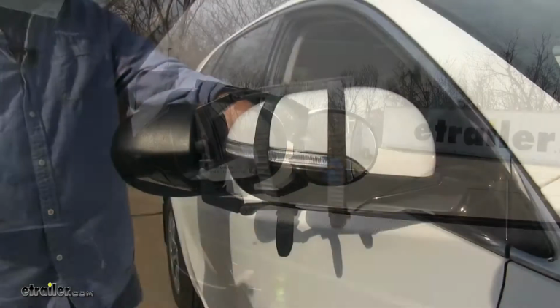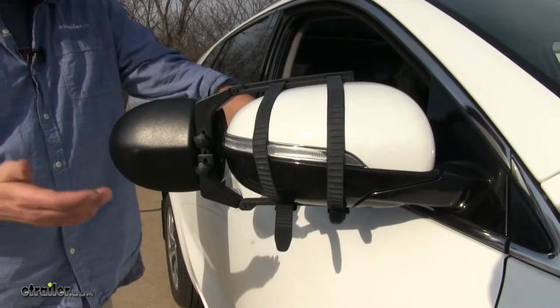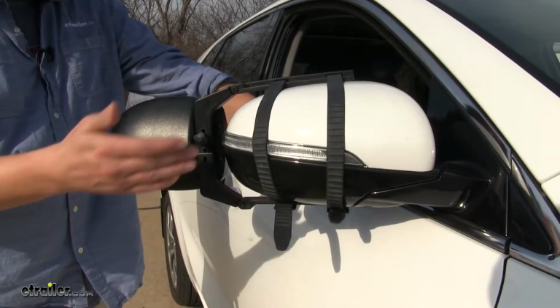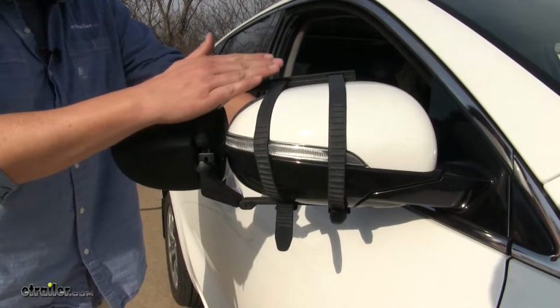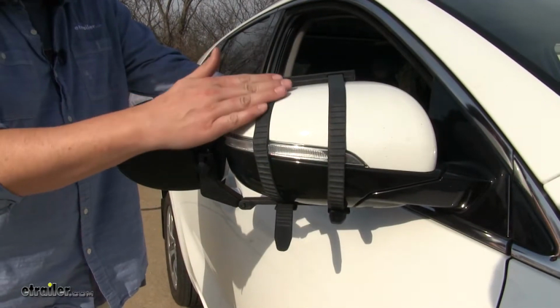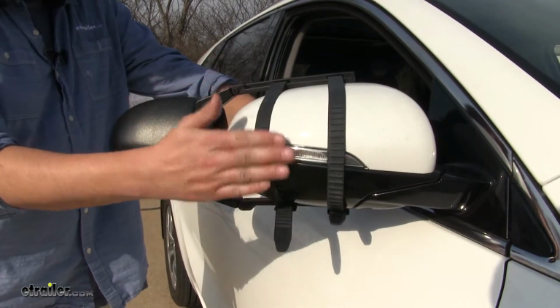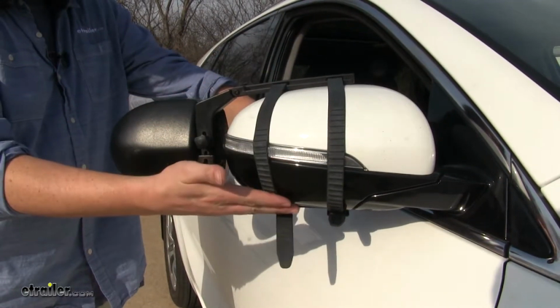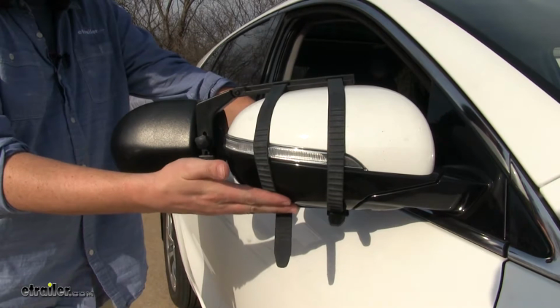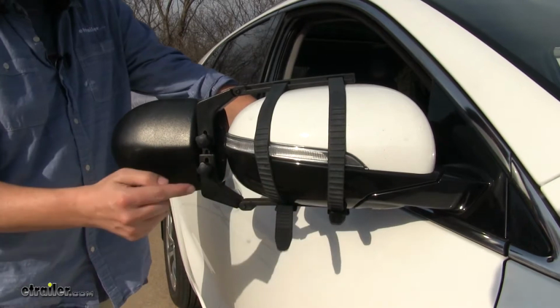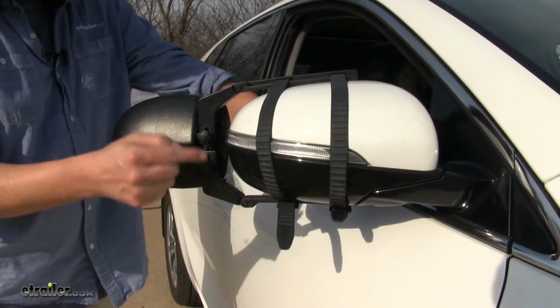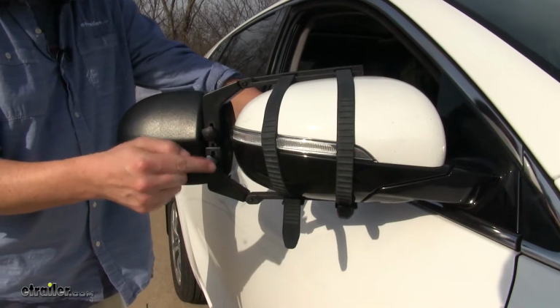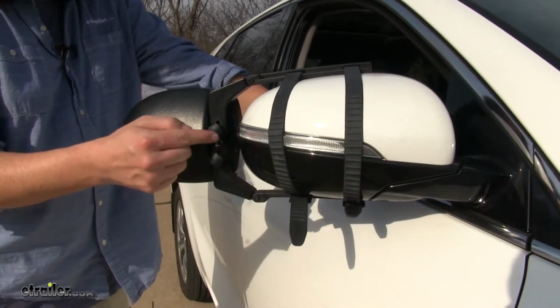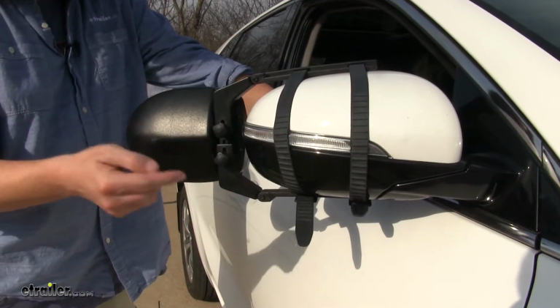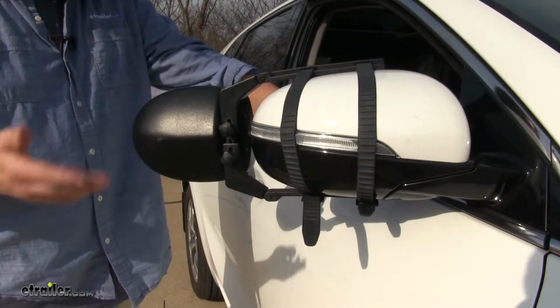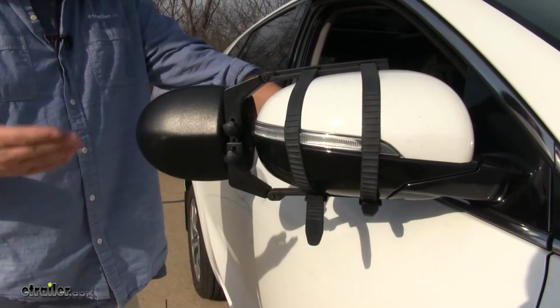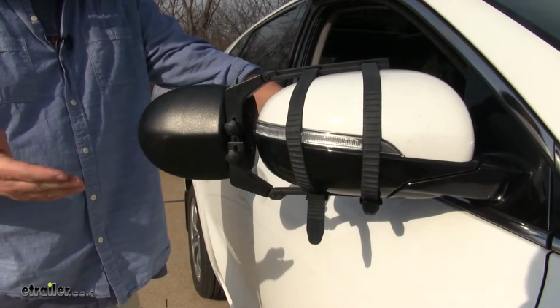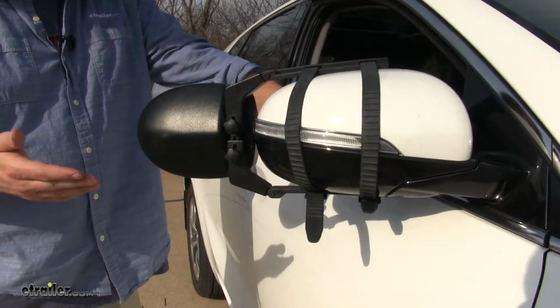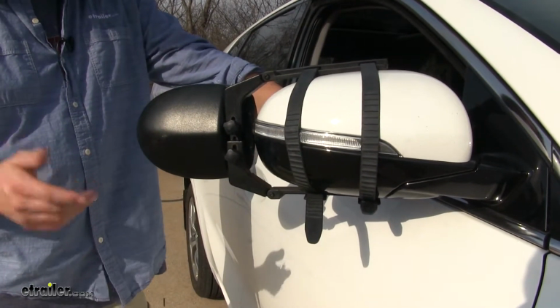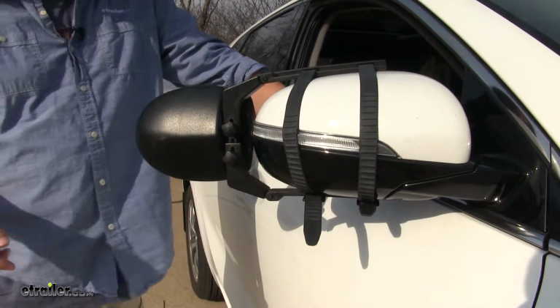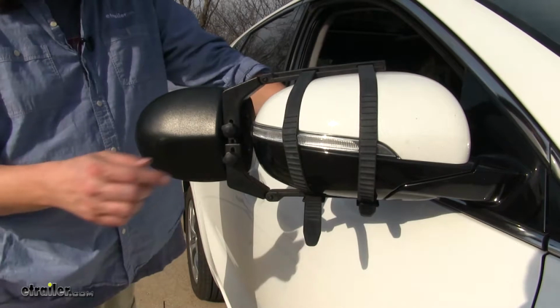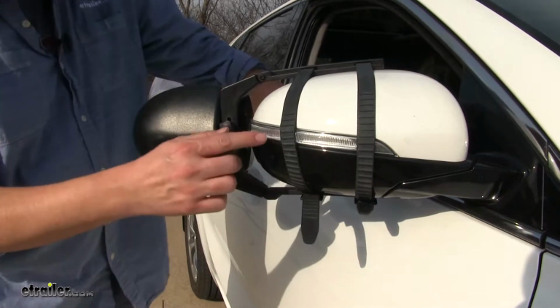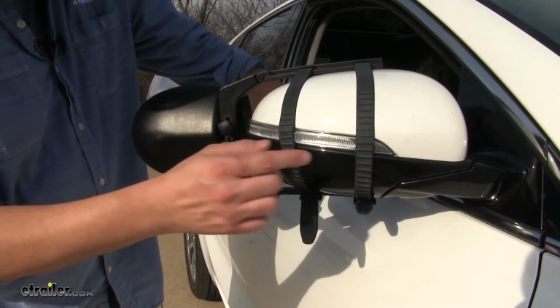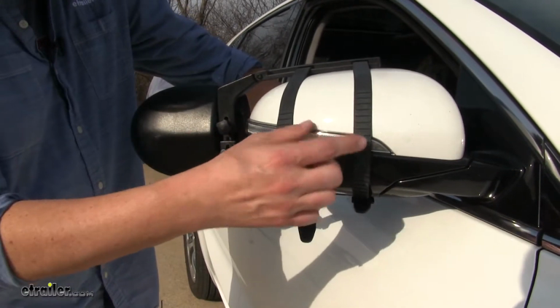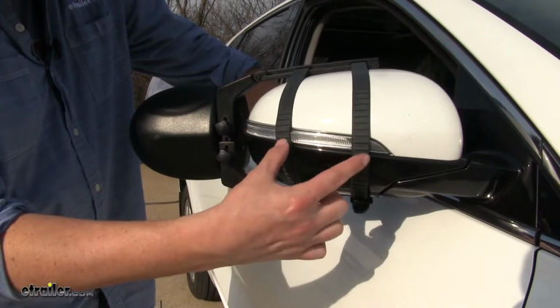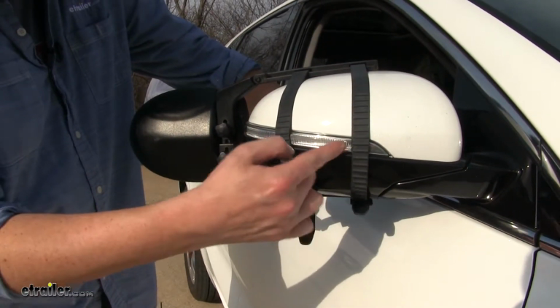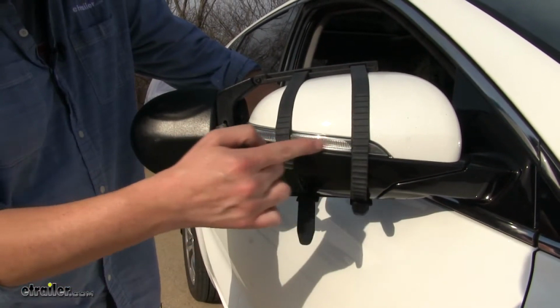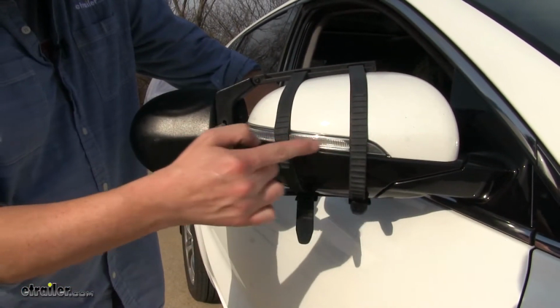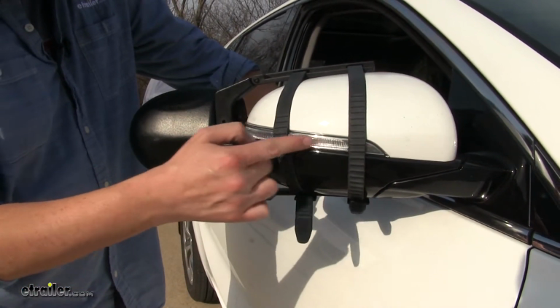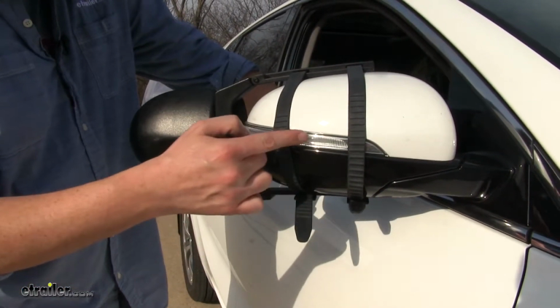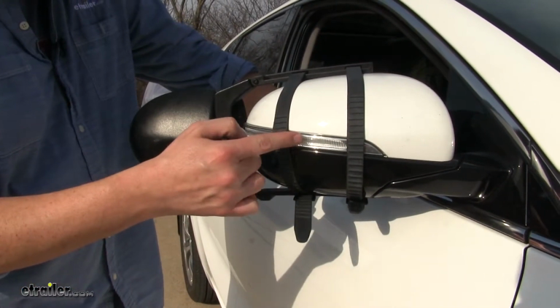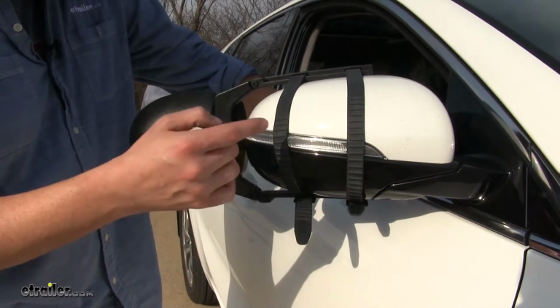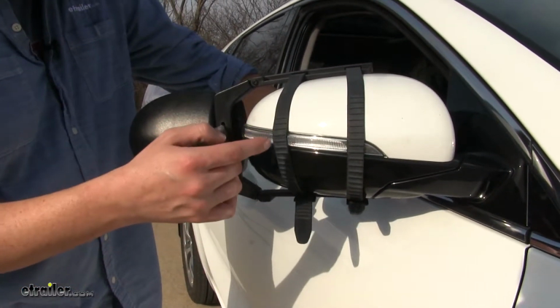It's very easy to install. It simply straps around your existing mirror and has adjustment points to accommodate different size mirrors. There will be a slight blockage just on two sides with your signal light while you're using it.